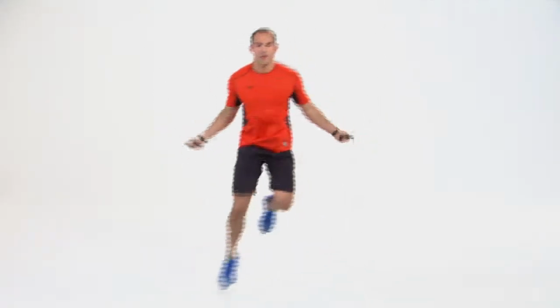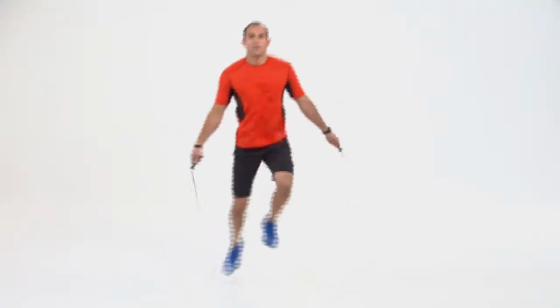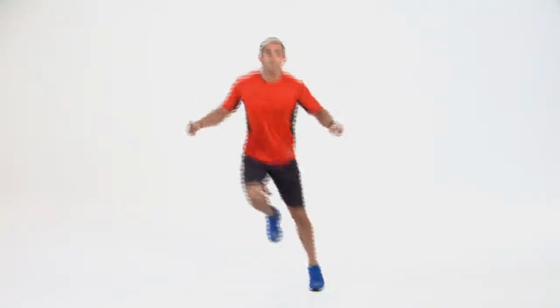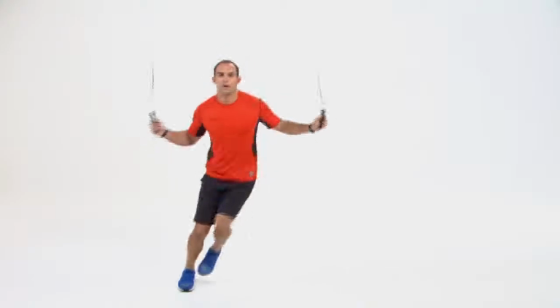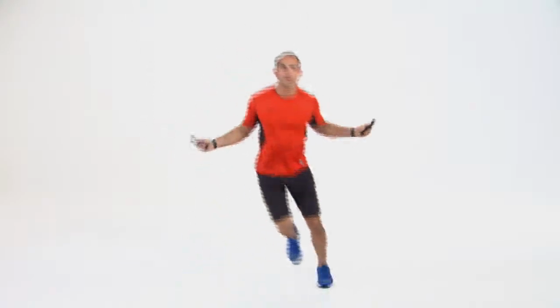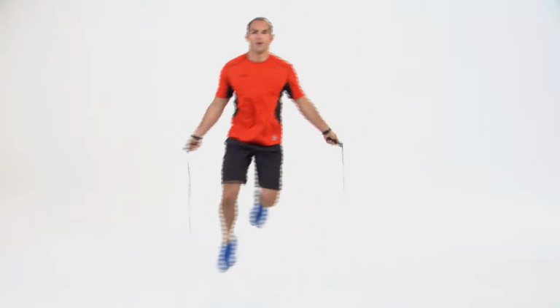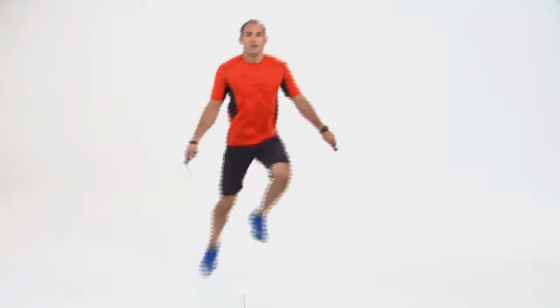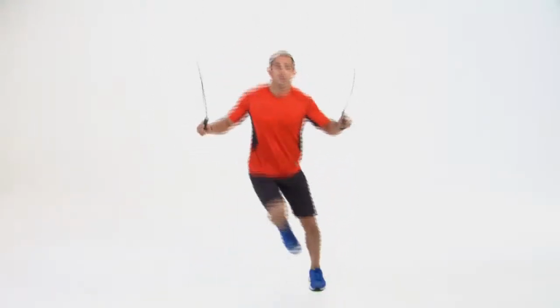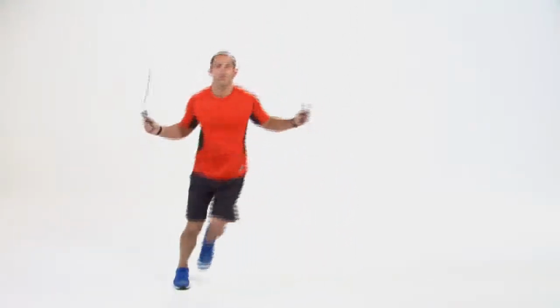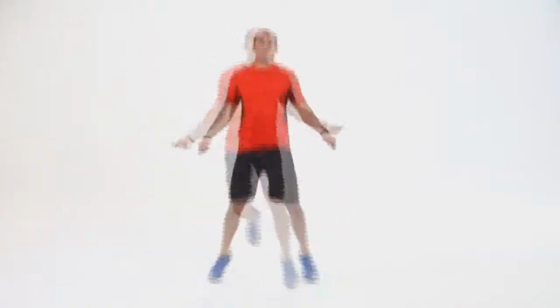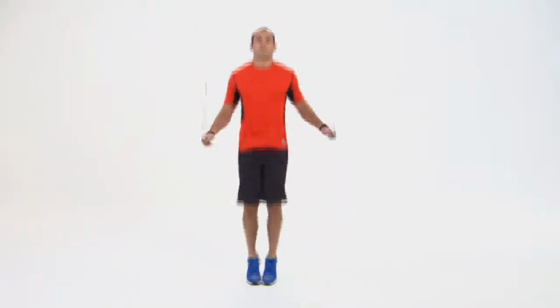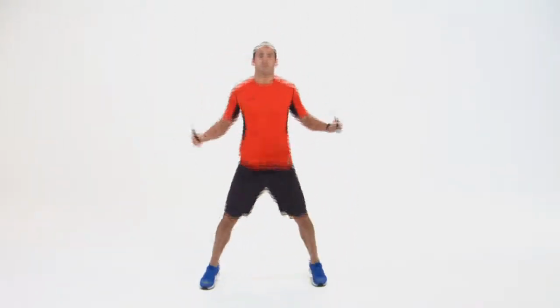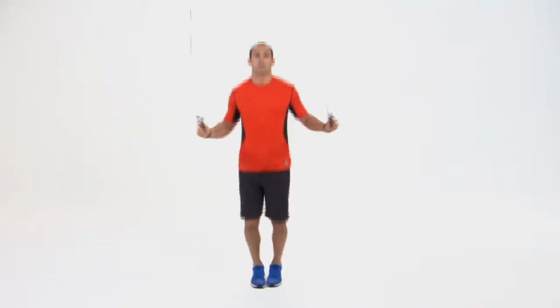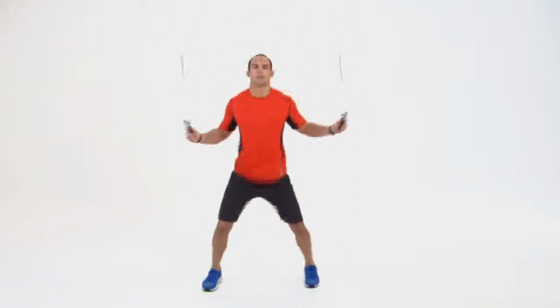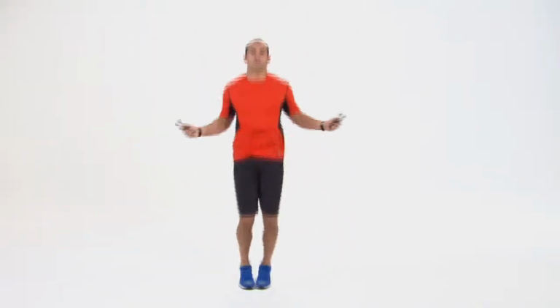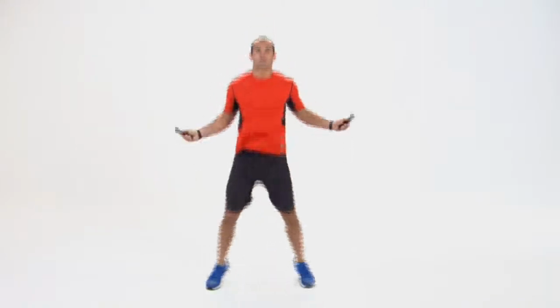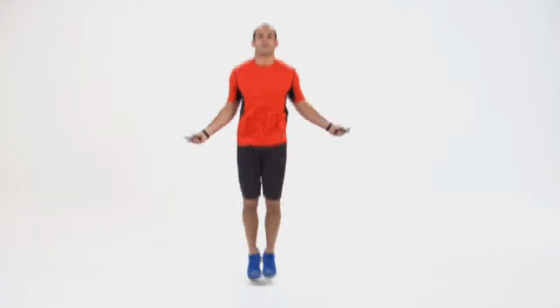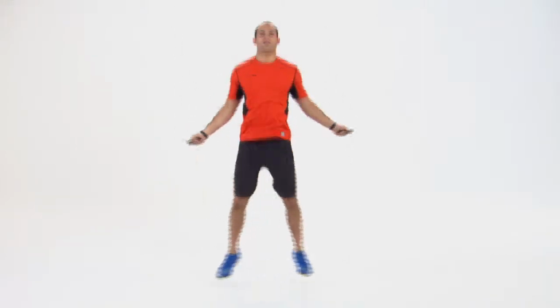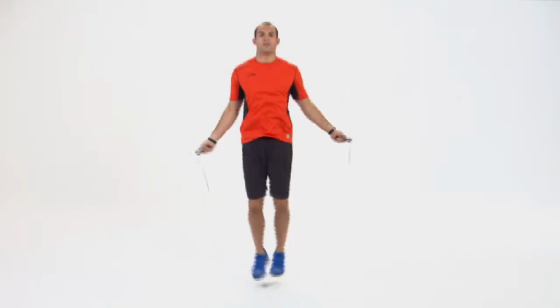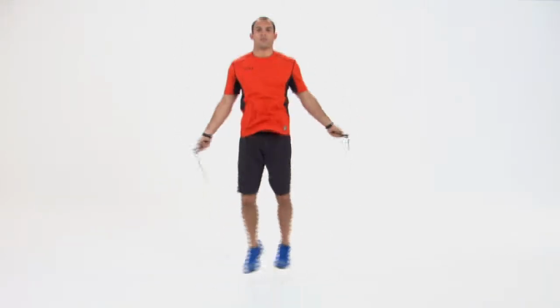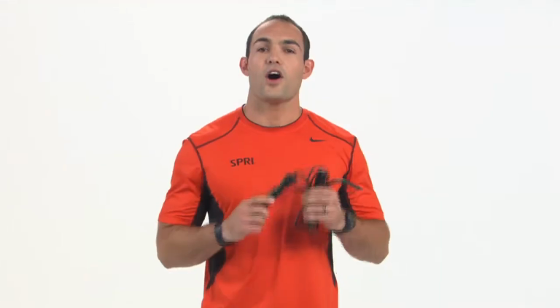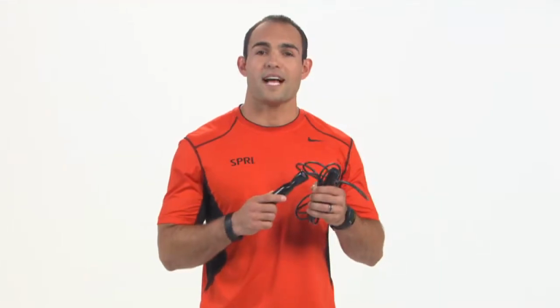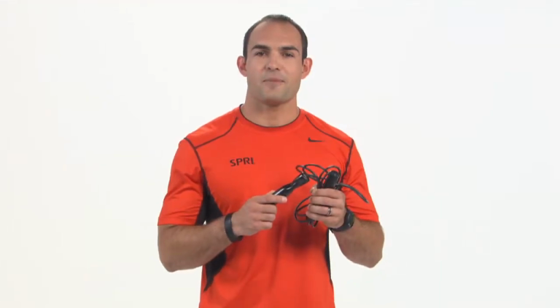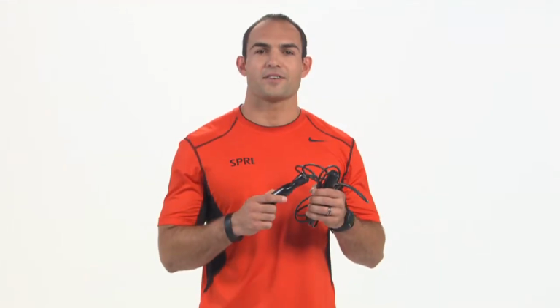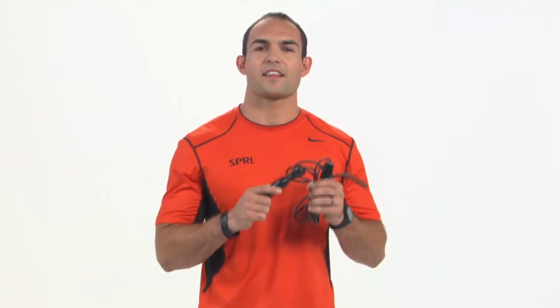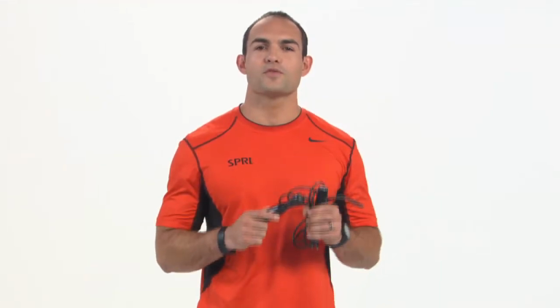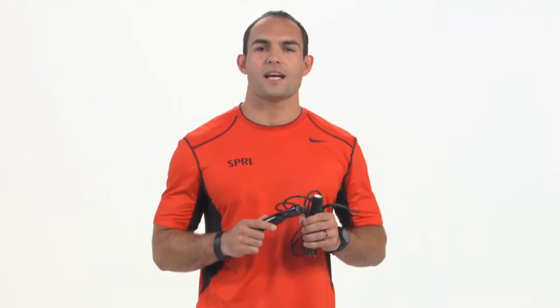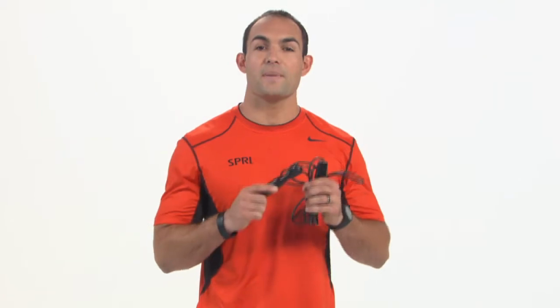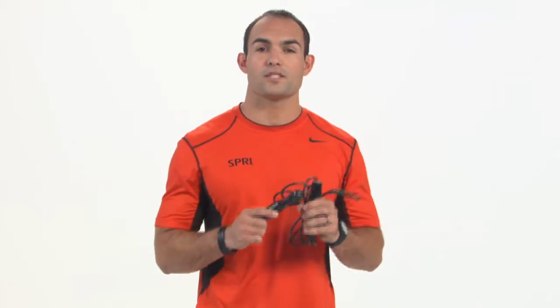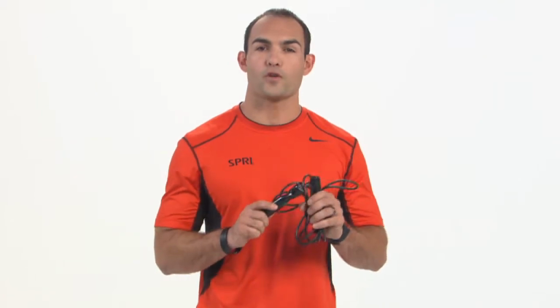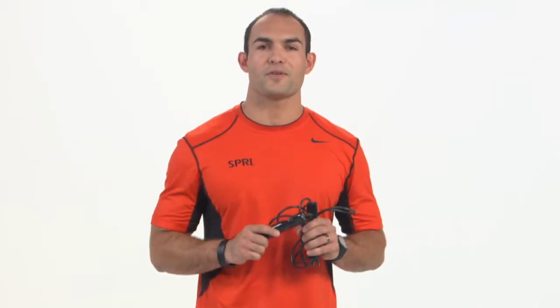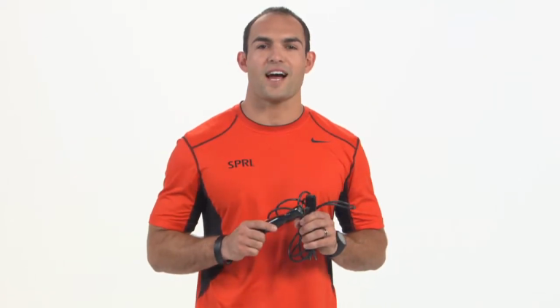This flexible 10-foot, non-kink PVC rope has just the right amount of weight to hold its shape, but is light enough for quick spins. The hard plastic tapered handle has a thumb groove design that minimizes over-gripping when tired.